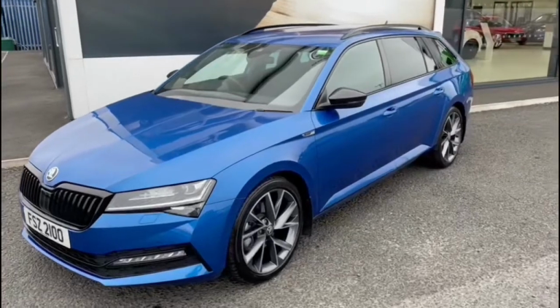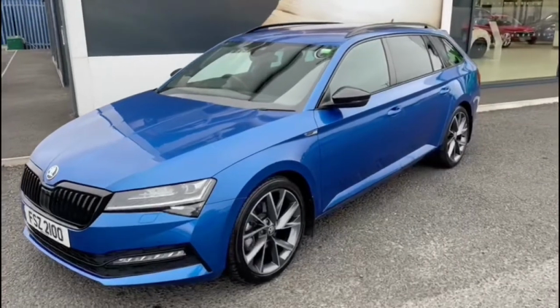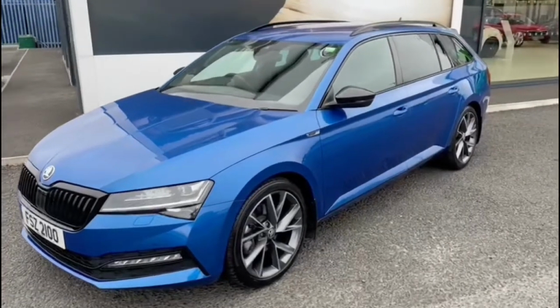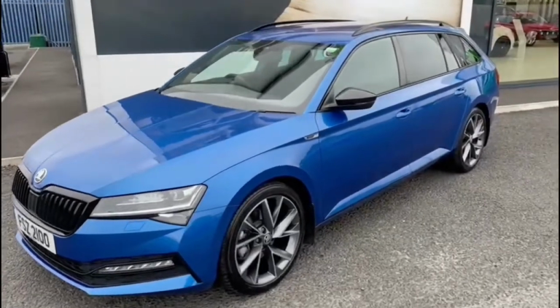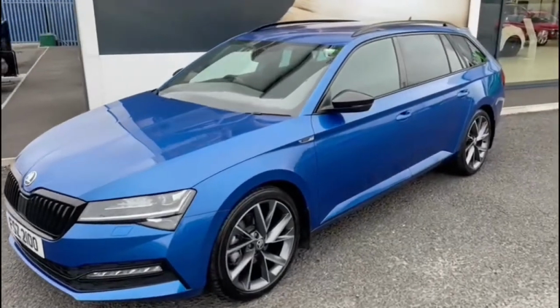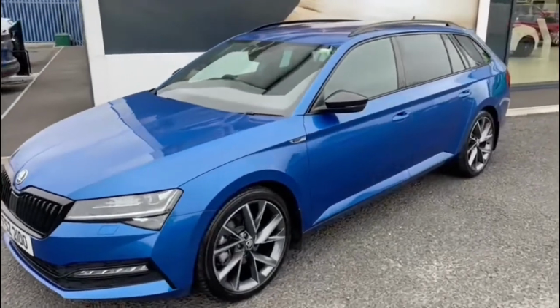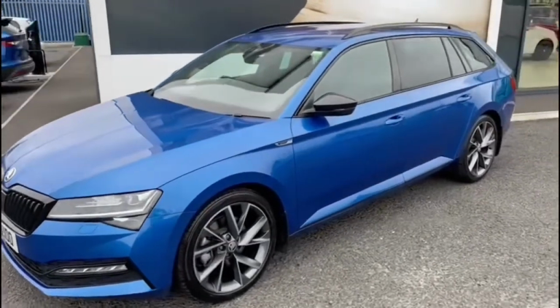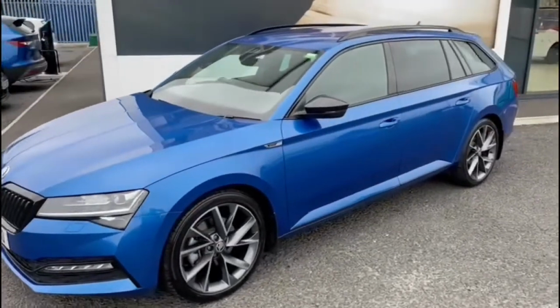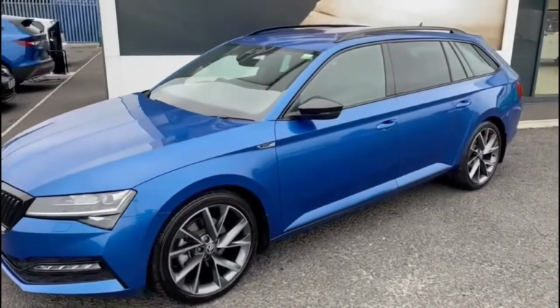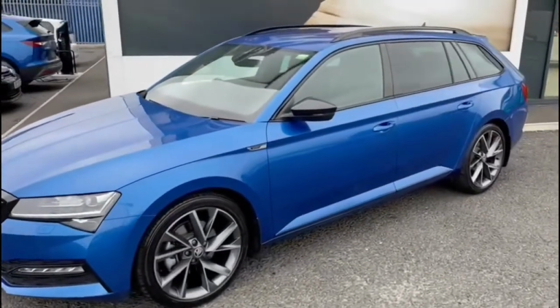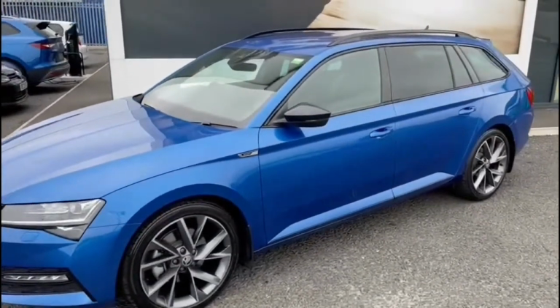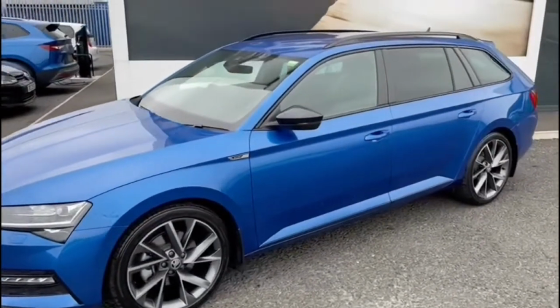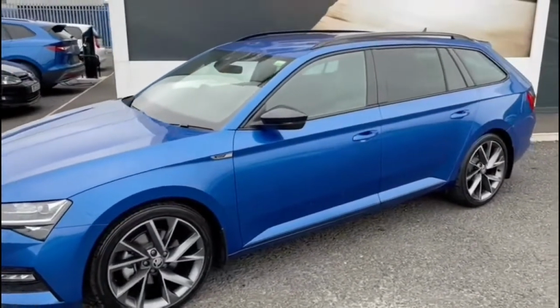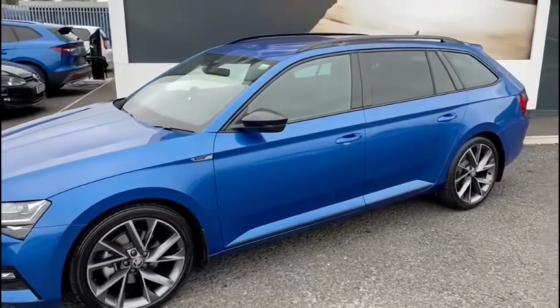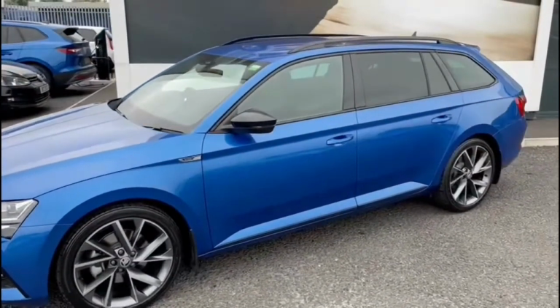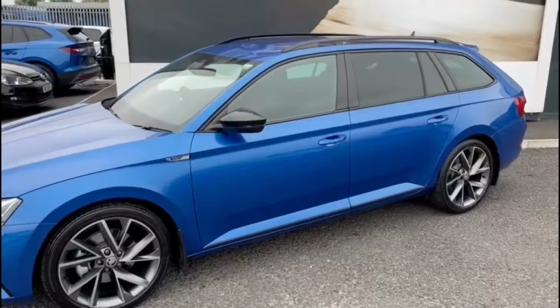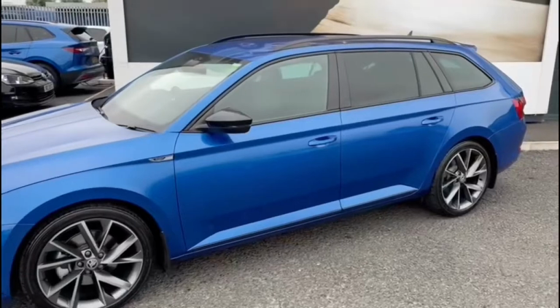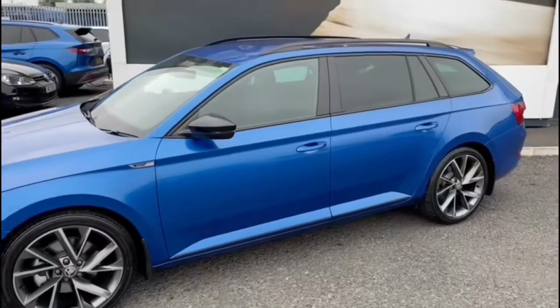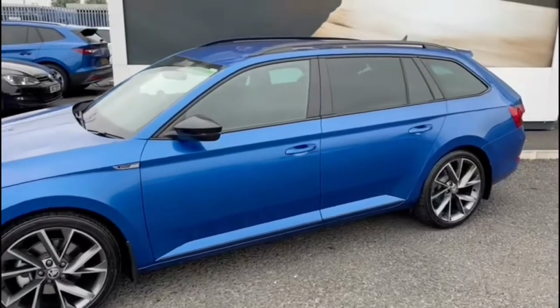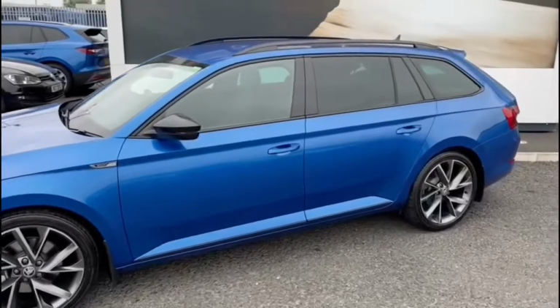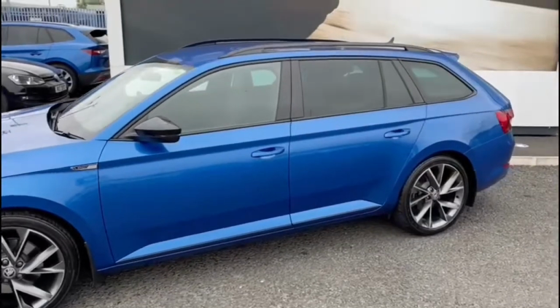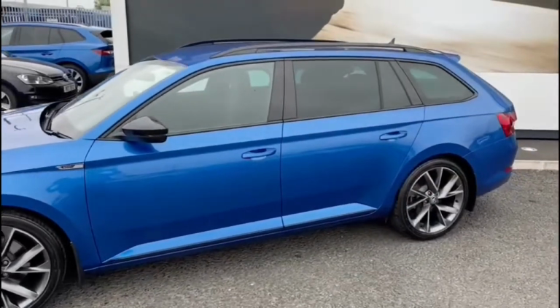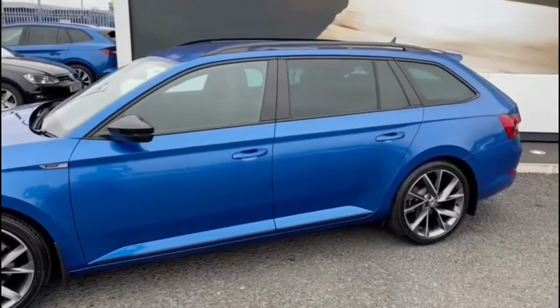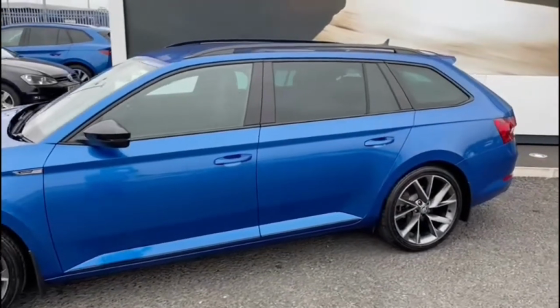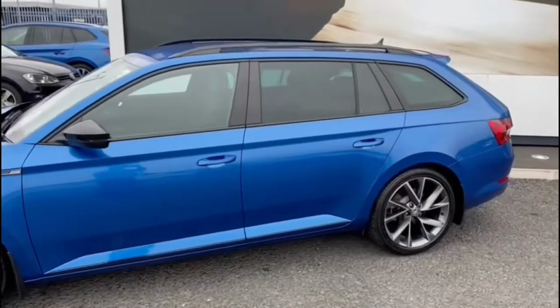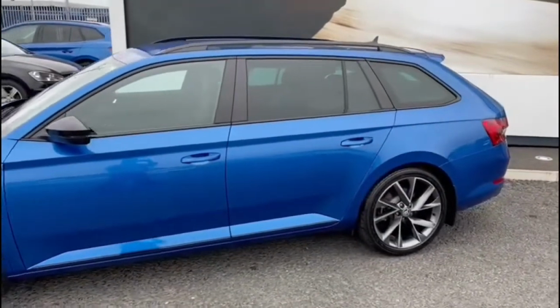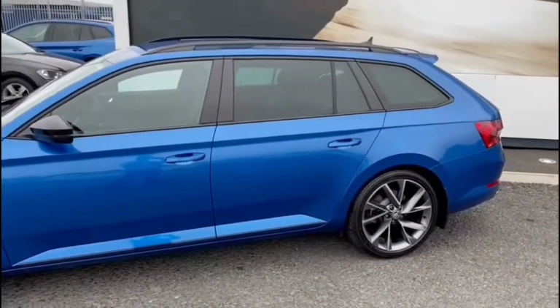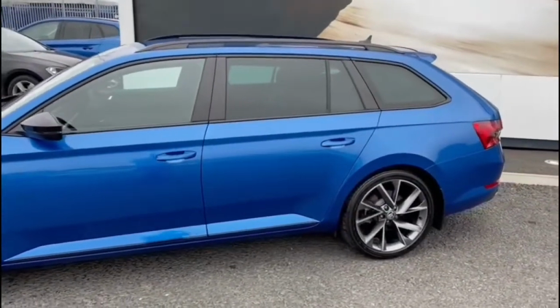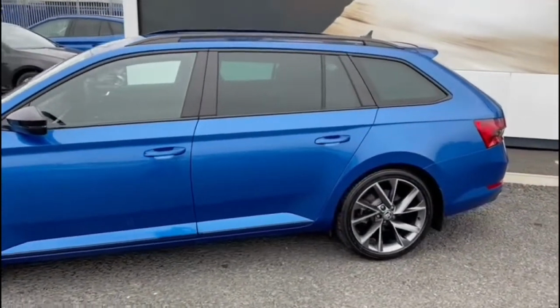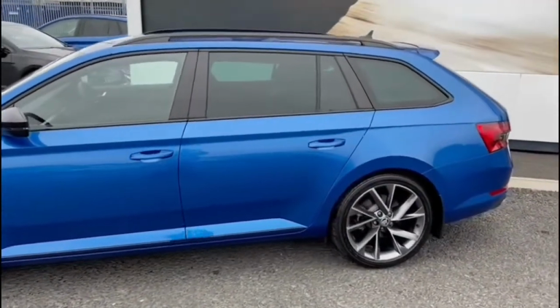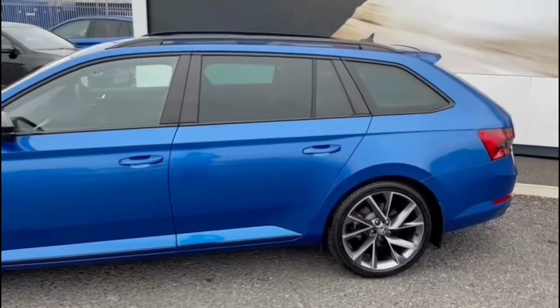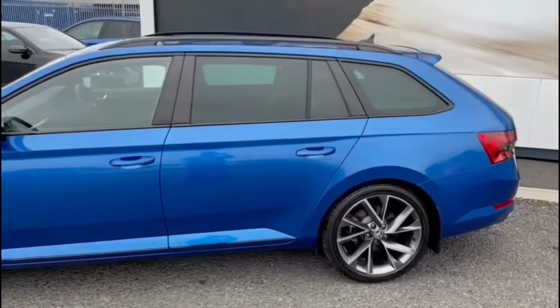This is a 2021 Skoda Superb Estate. It's a 2.0L TDI and it's a DSG. It's a Sportline Plus.